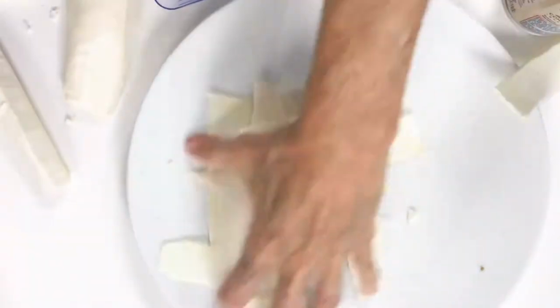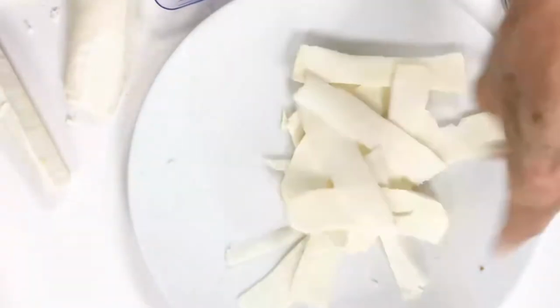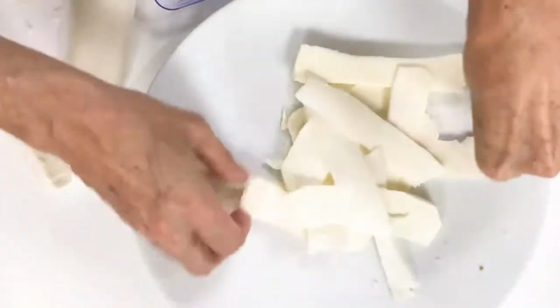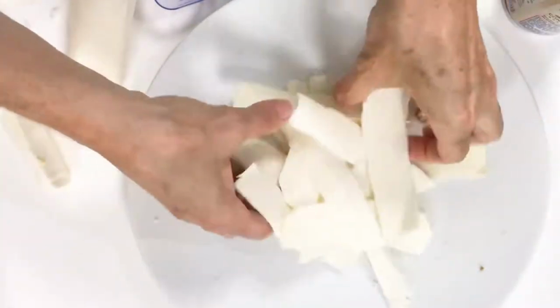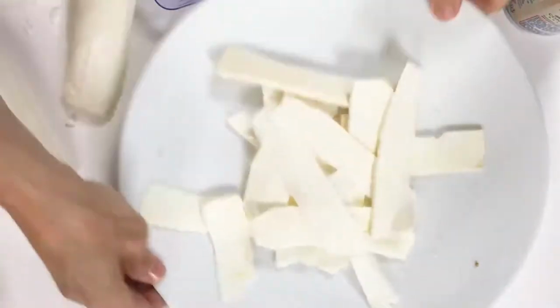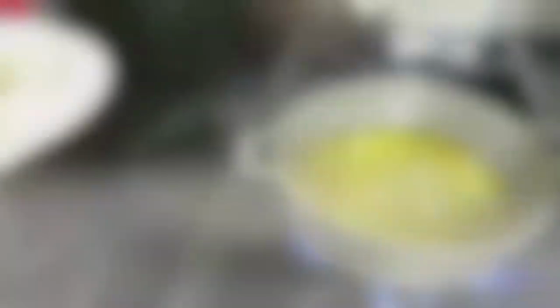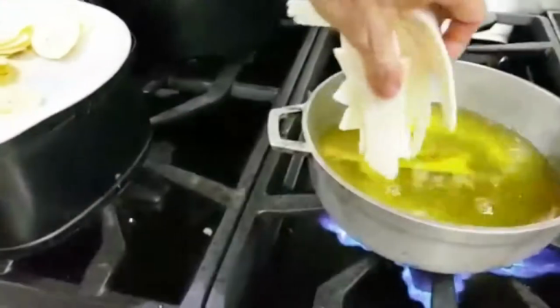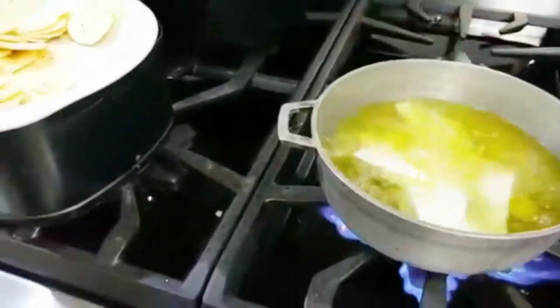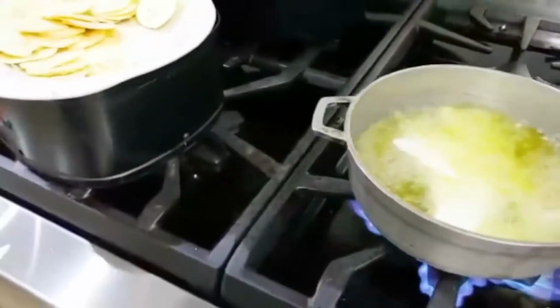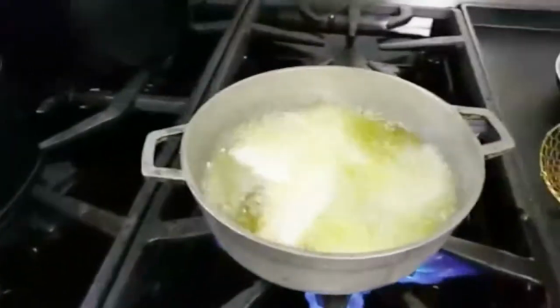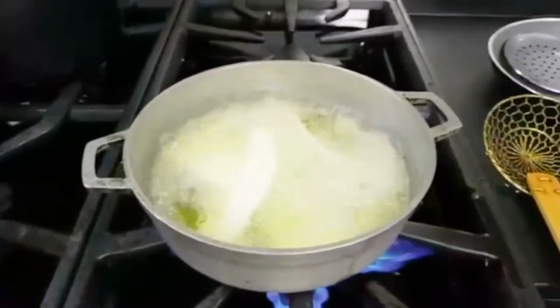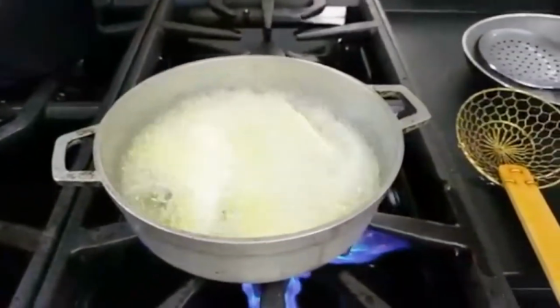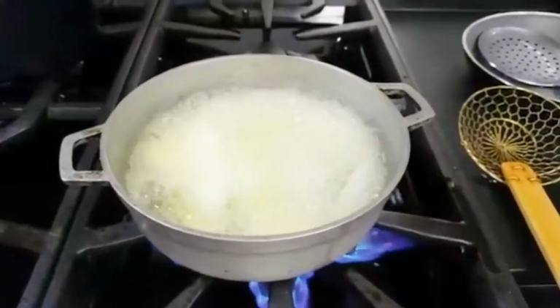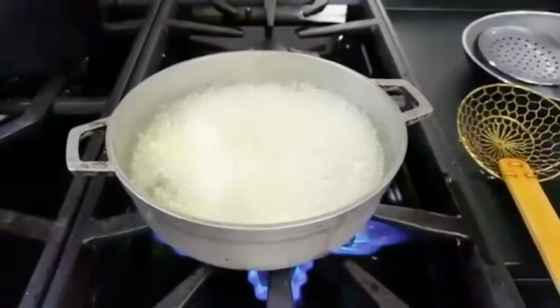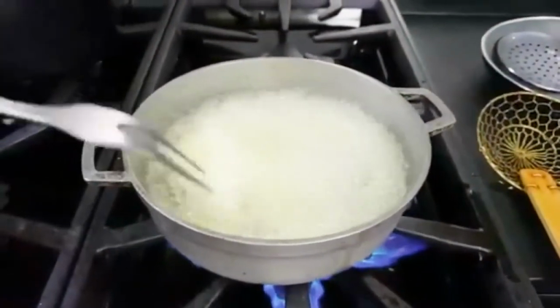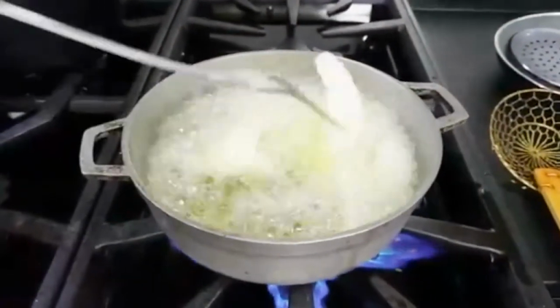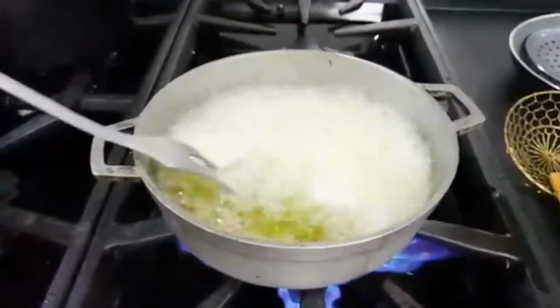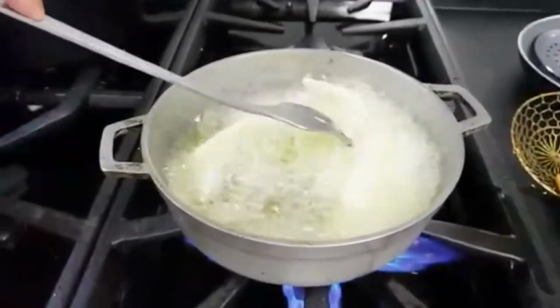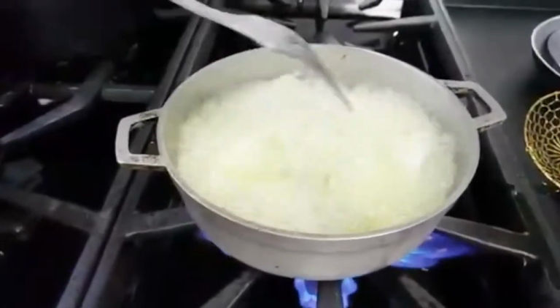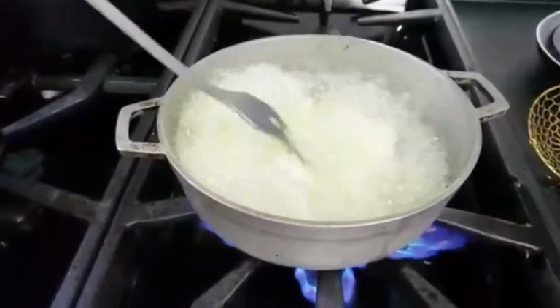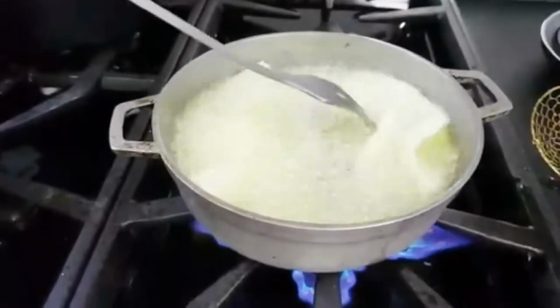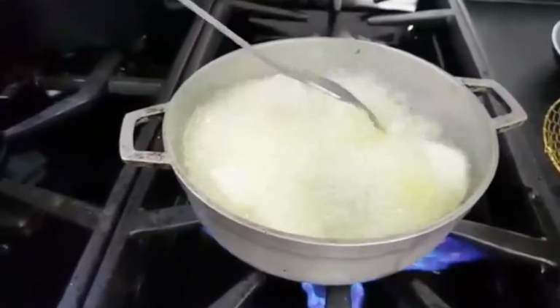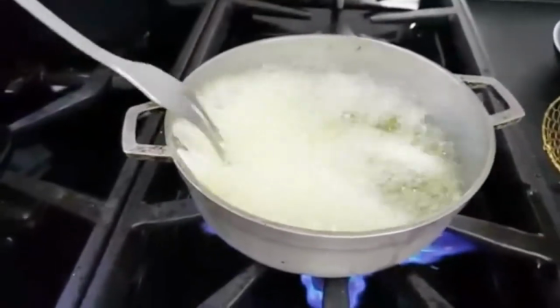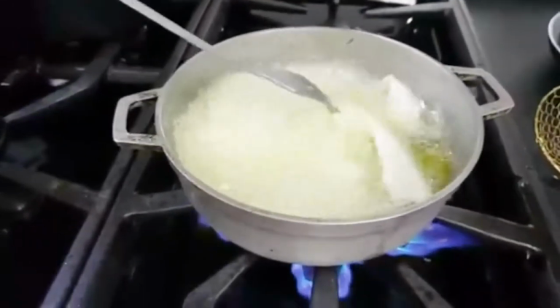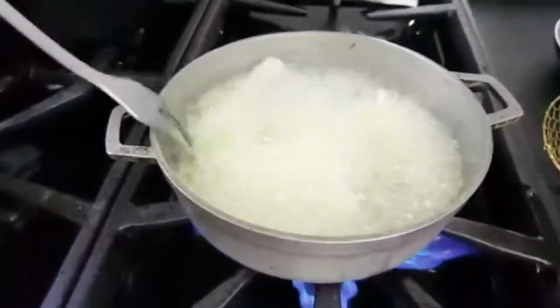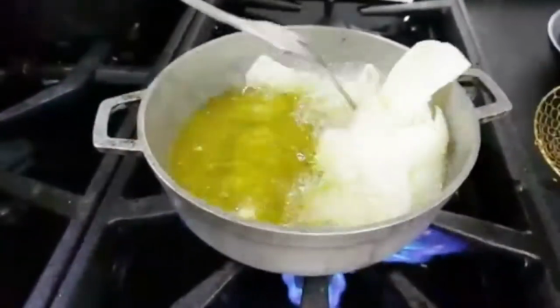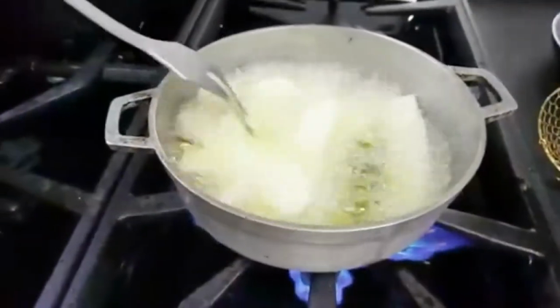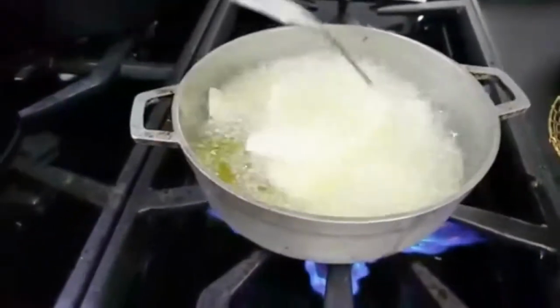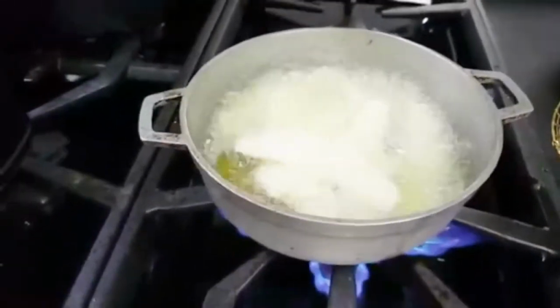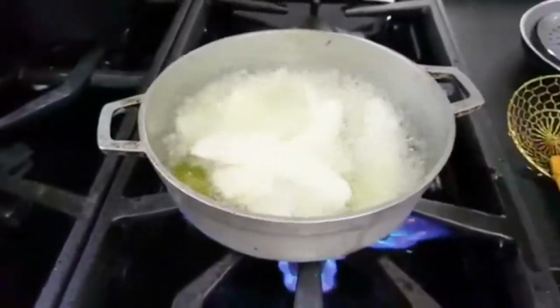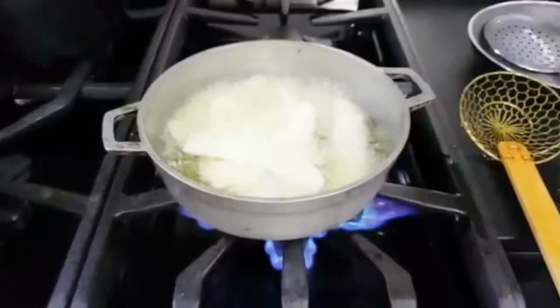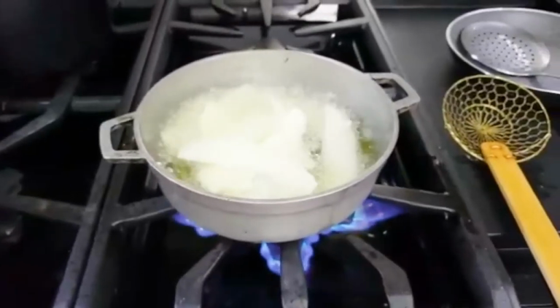Heat oil that has never been used. Grab a bunch and place them in the oil. Once you have them in the oil, immediately use a long fork. Swirl your yuquitas around so that they don't stick.